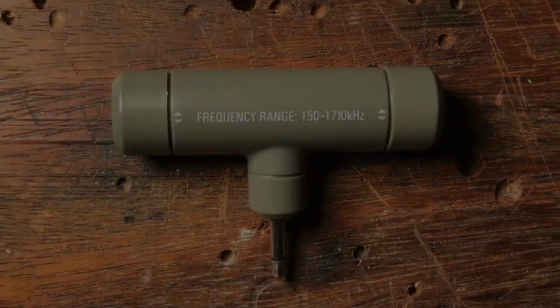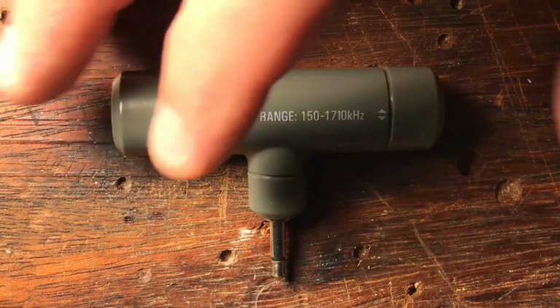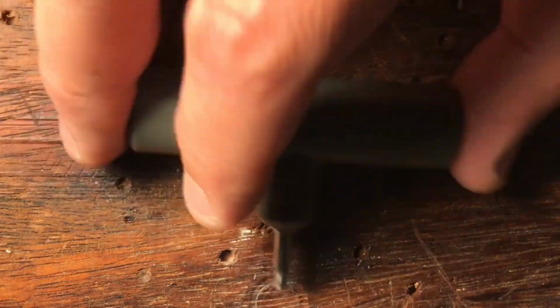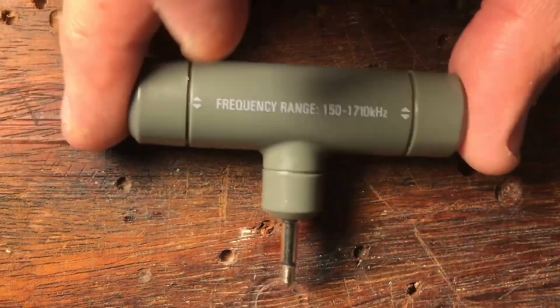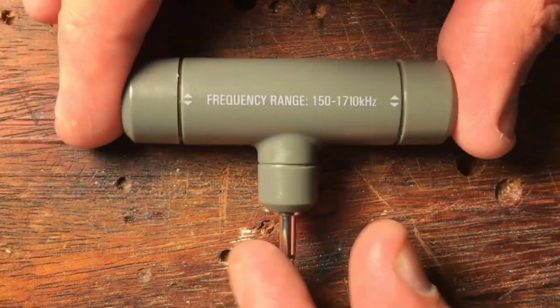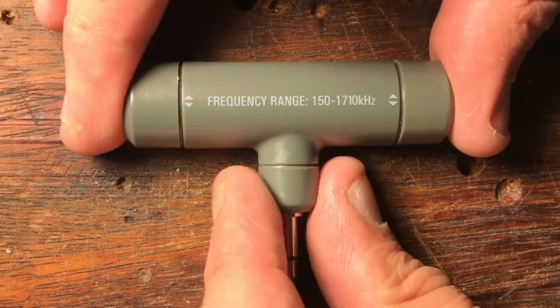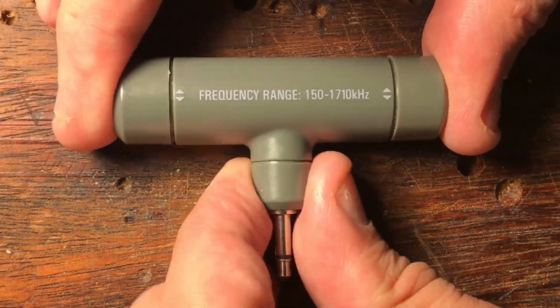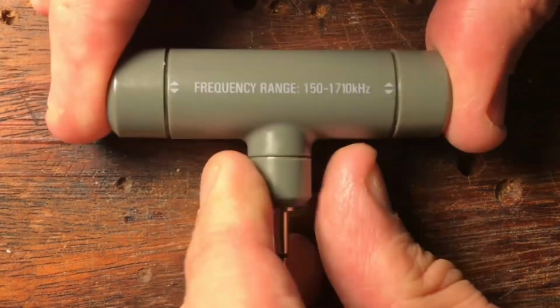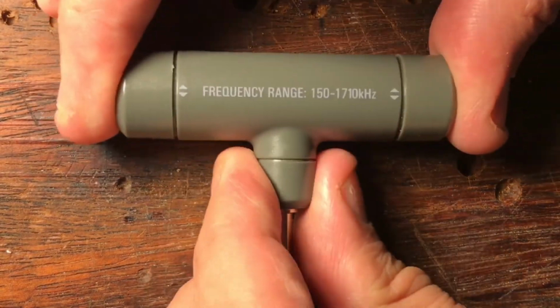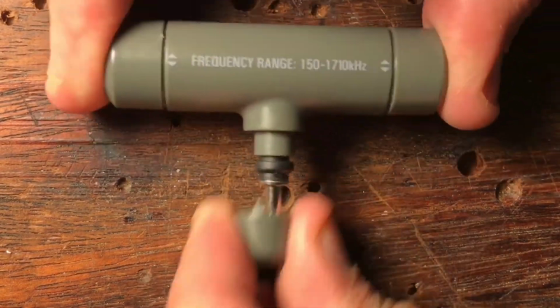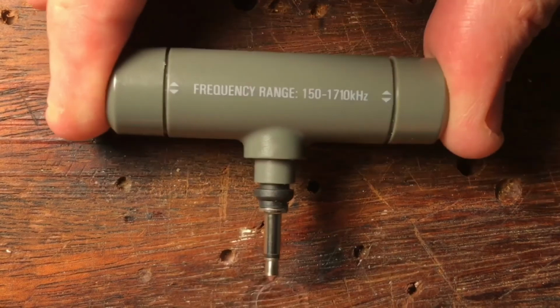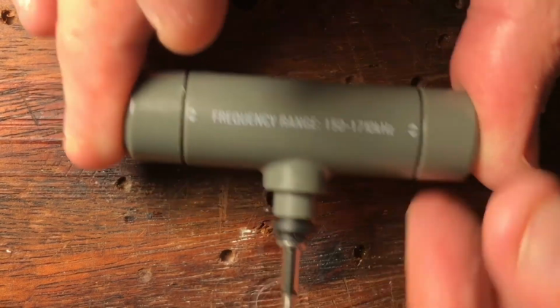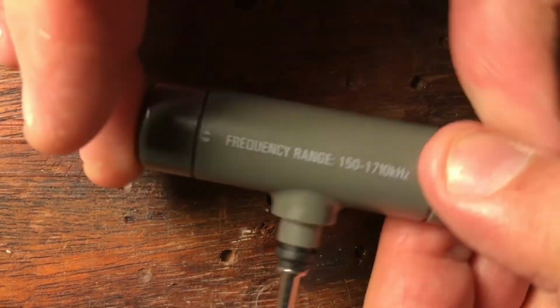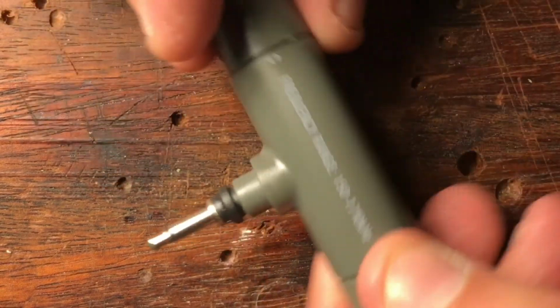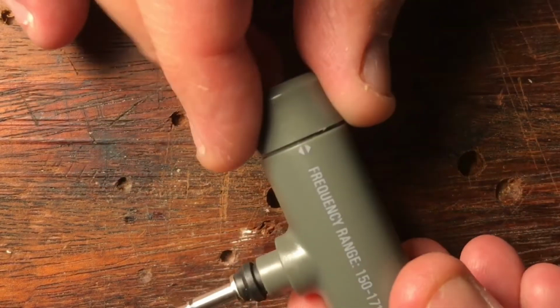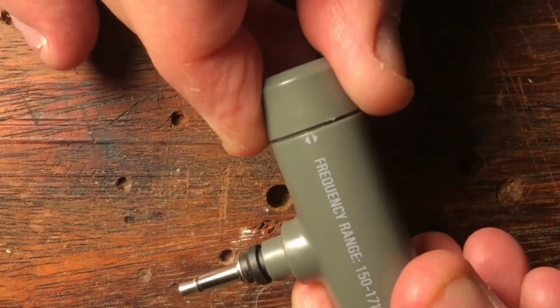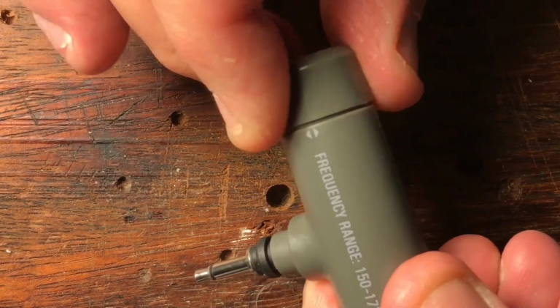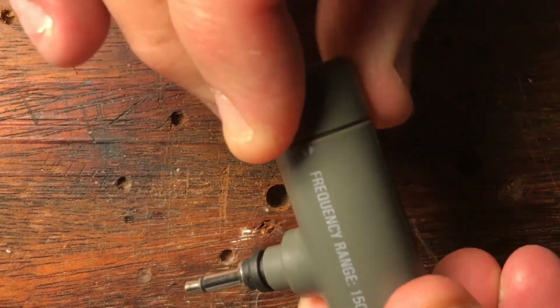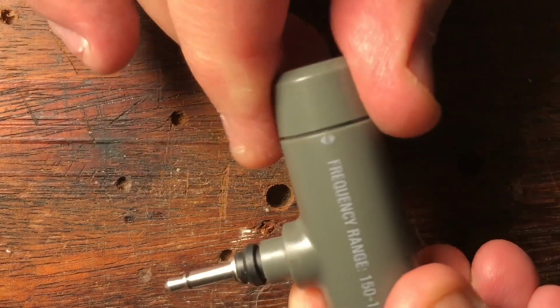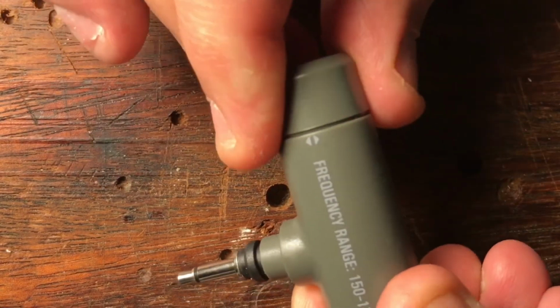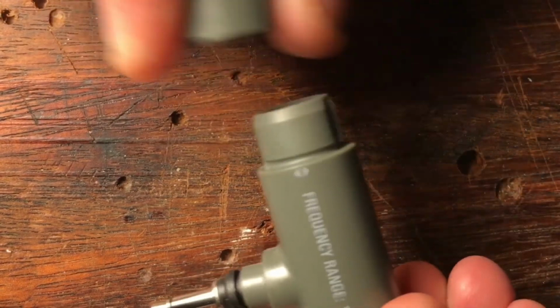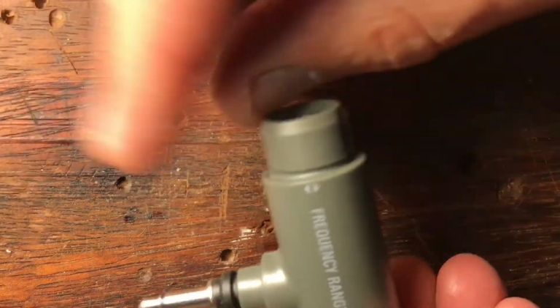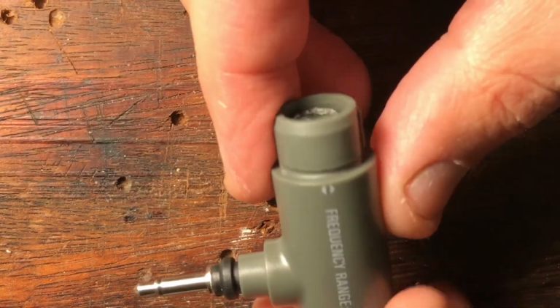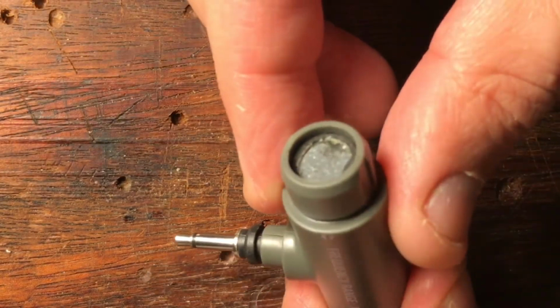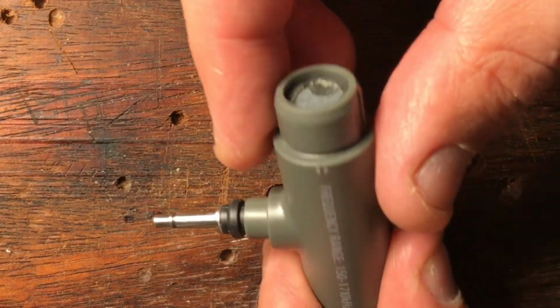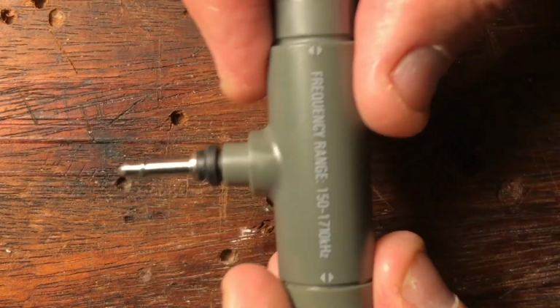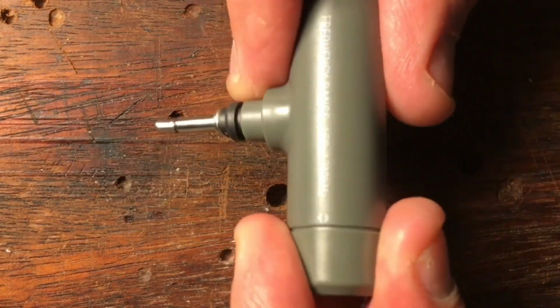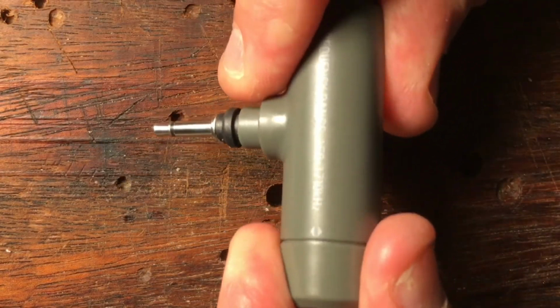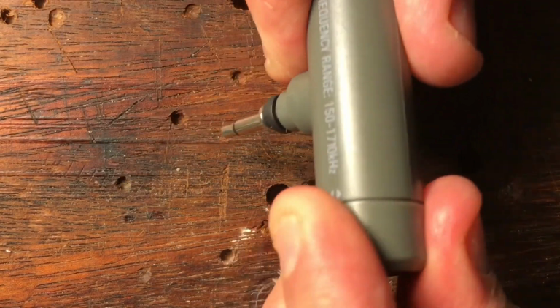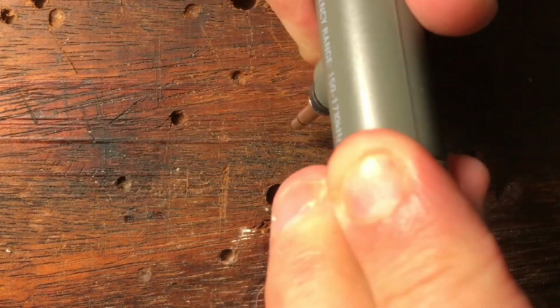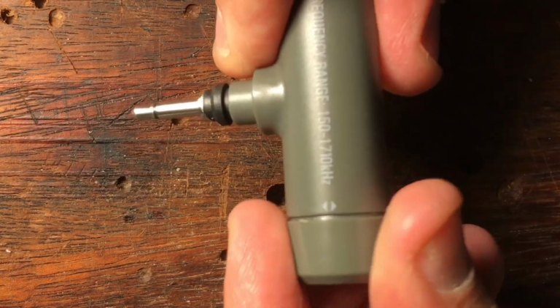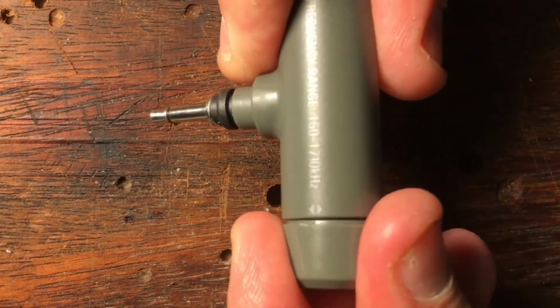I initially thought these little plugs on the end of the ferrite loop were dials to turn in extra loops, or to switch in and out extra turns on the coil. But it turns out they're just holding the thing together, and you can pull it apart non-destructively.